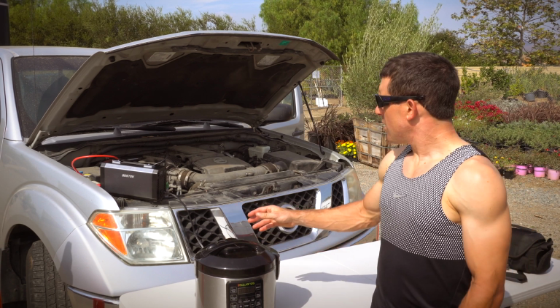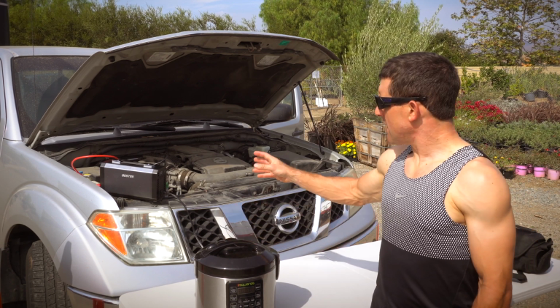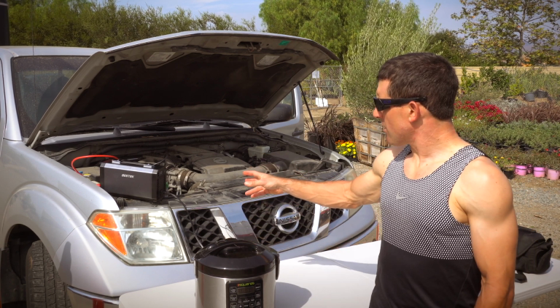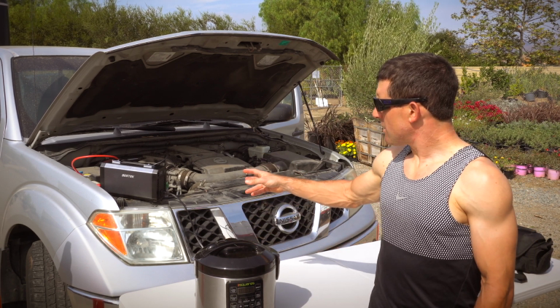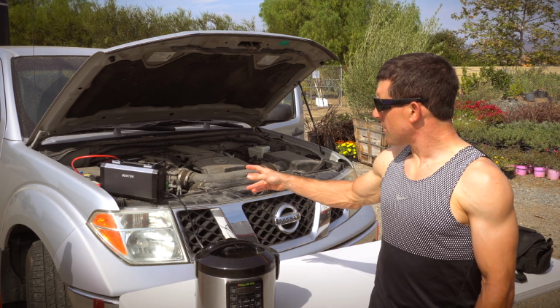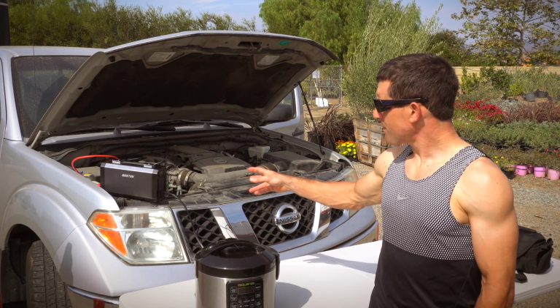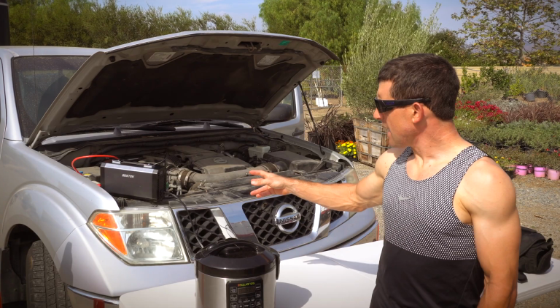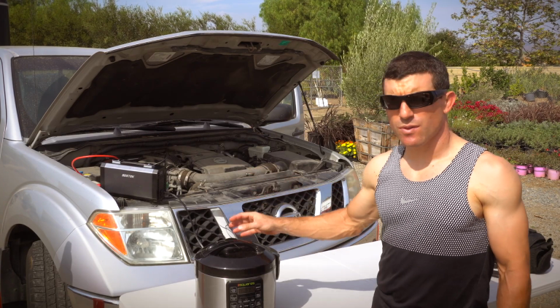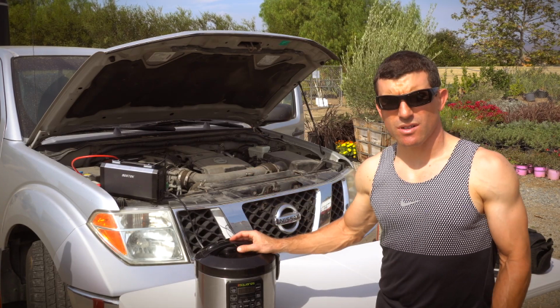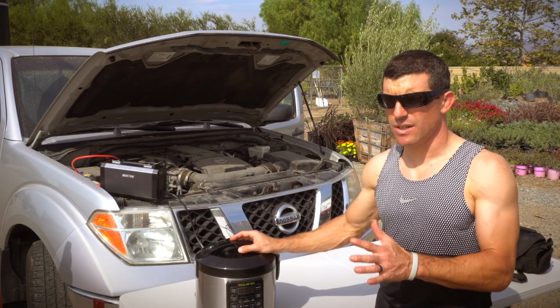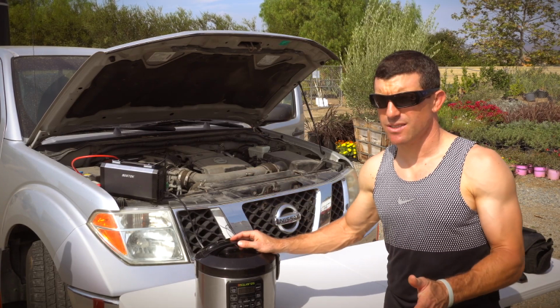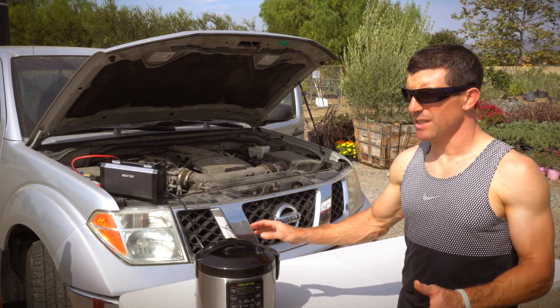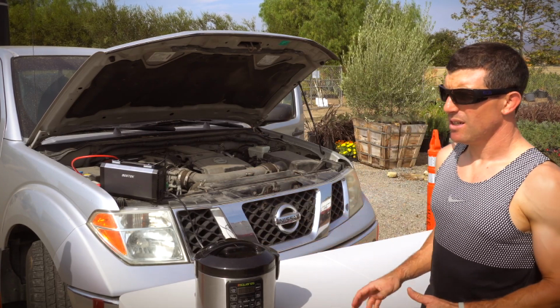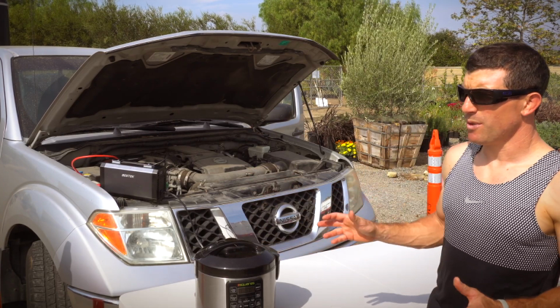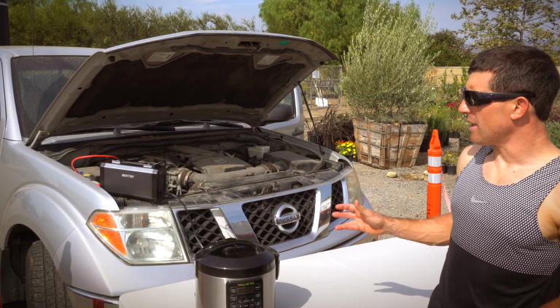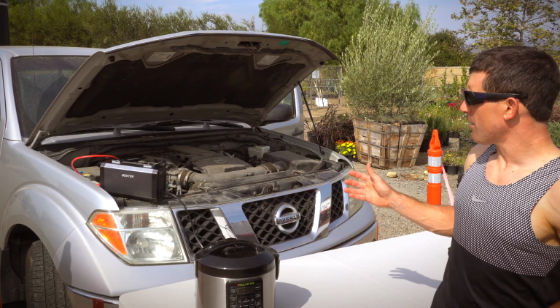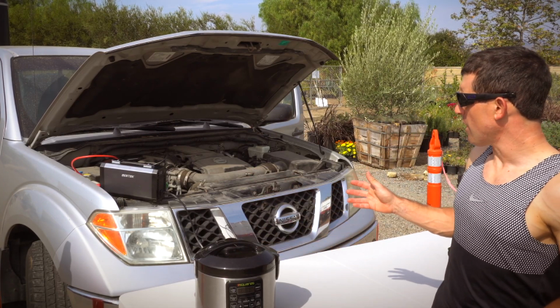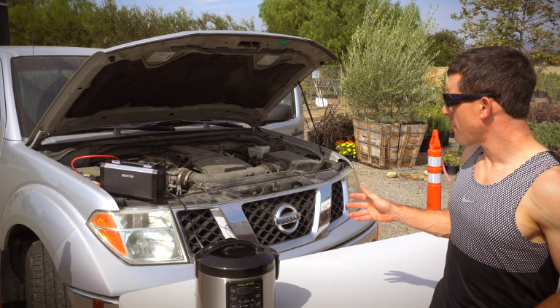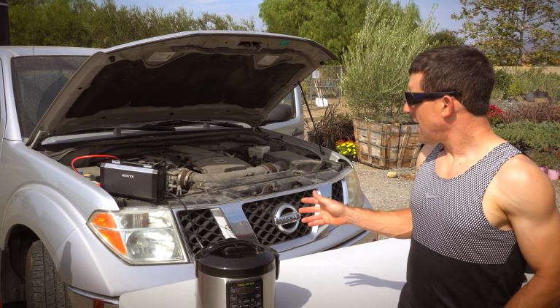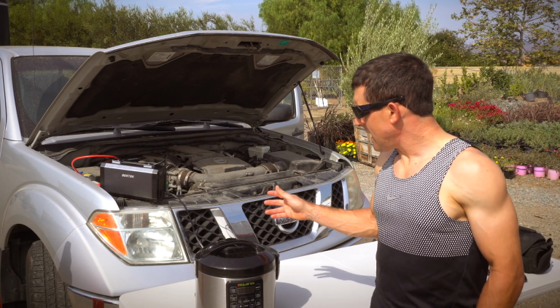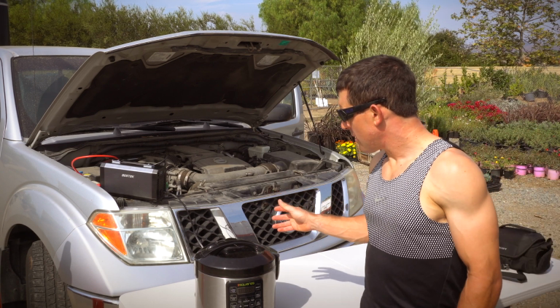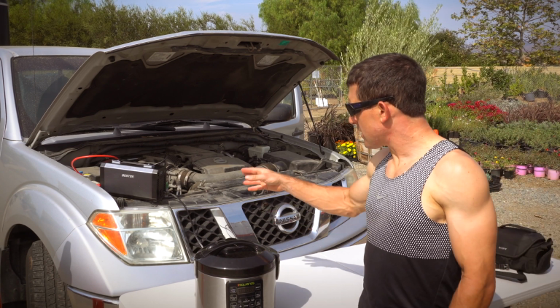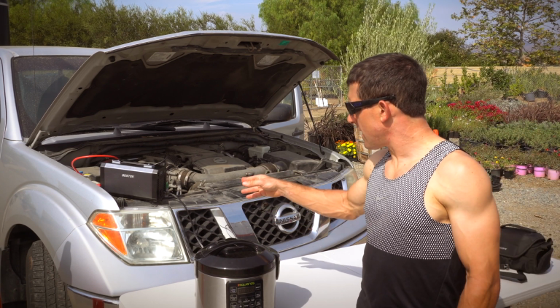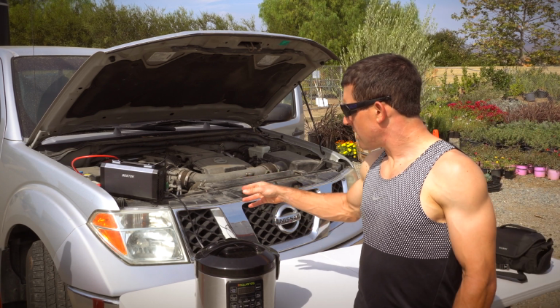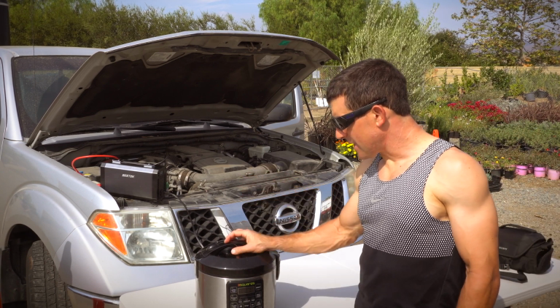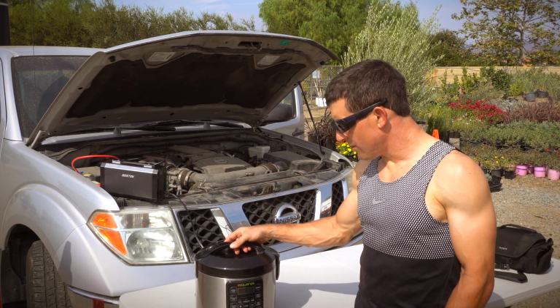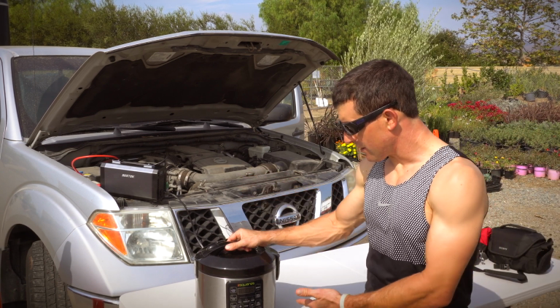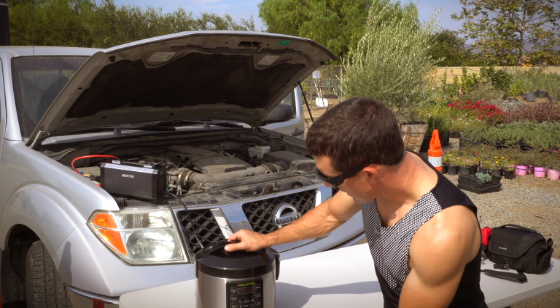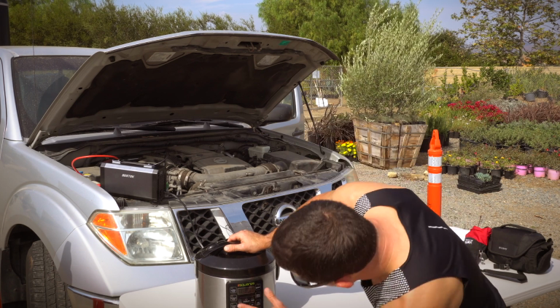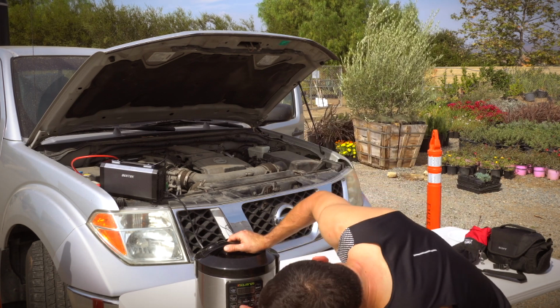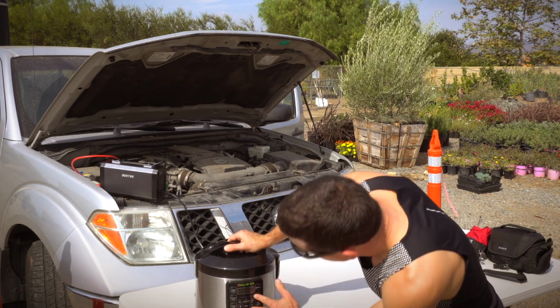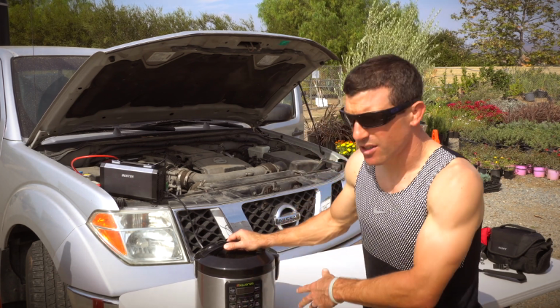You plug the inverter into your vehicle. There's another video on how to hook up an inverter and run it, but I assume you already know how to do that. Once it's up and running, you connect it to your rice cooker. Right now this is on and cooking.